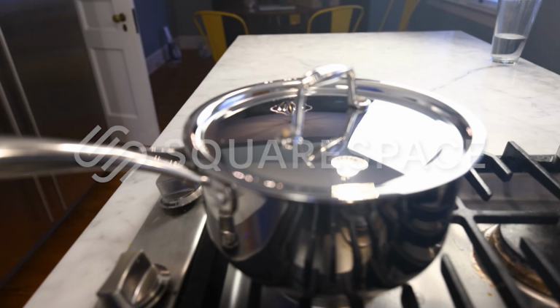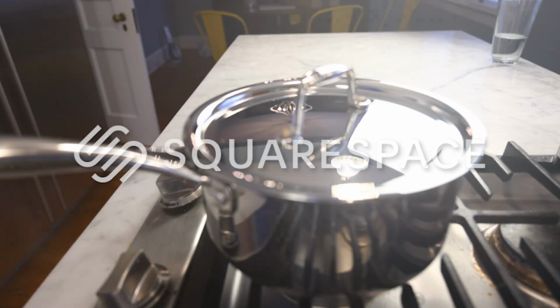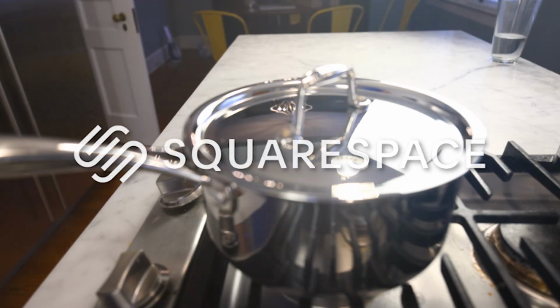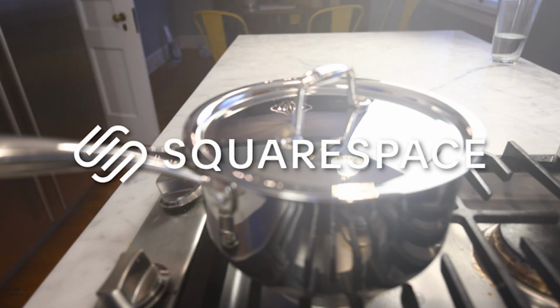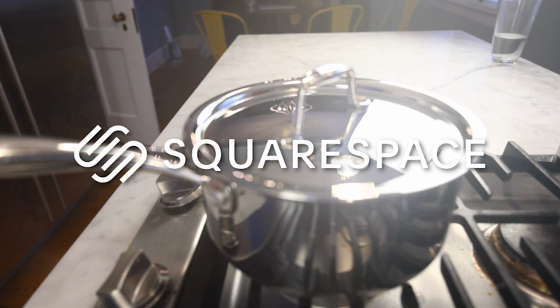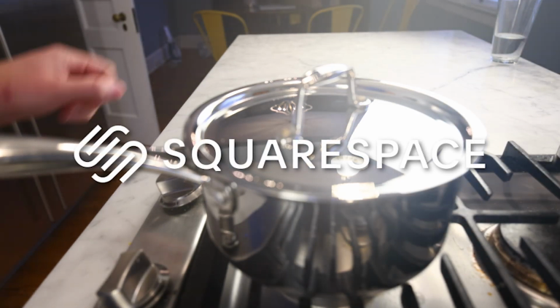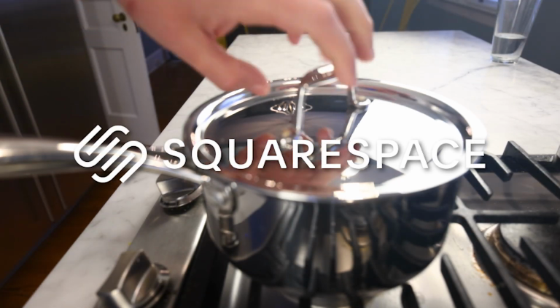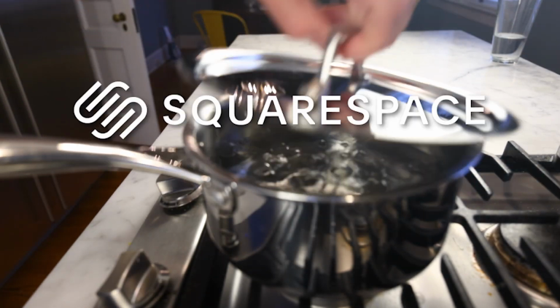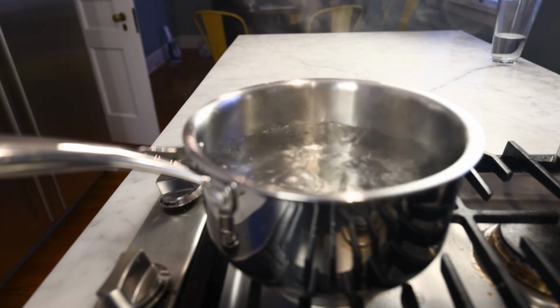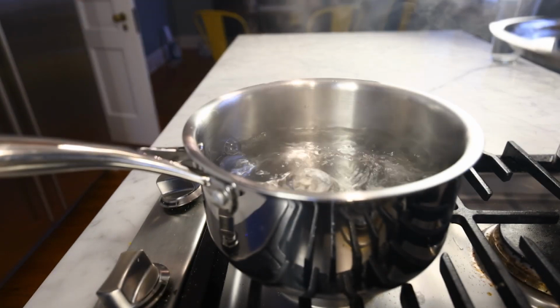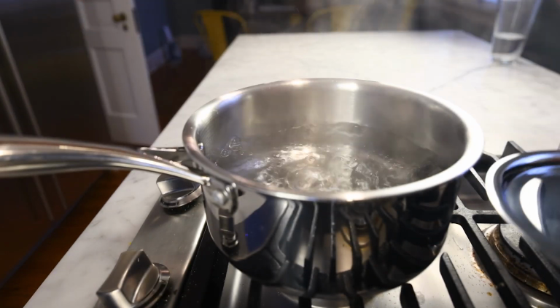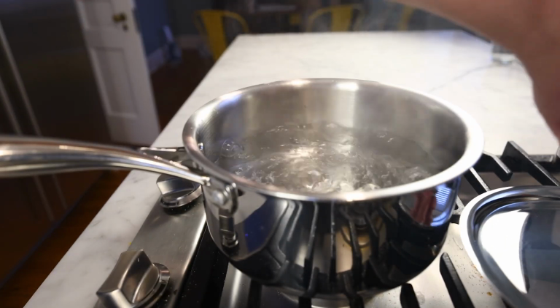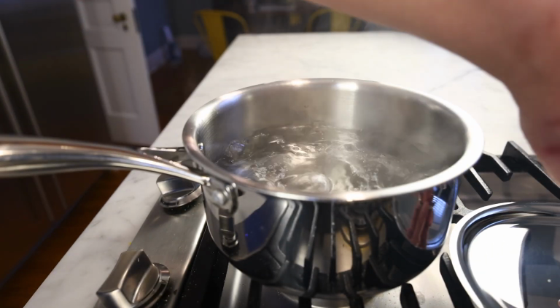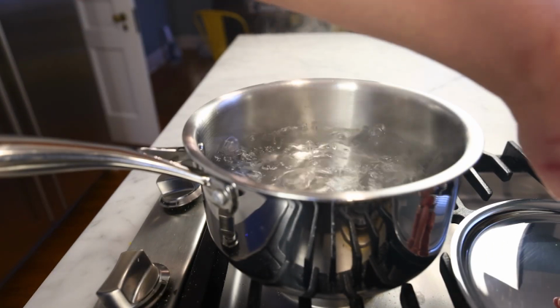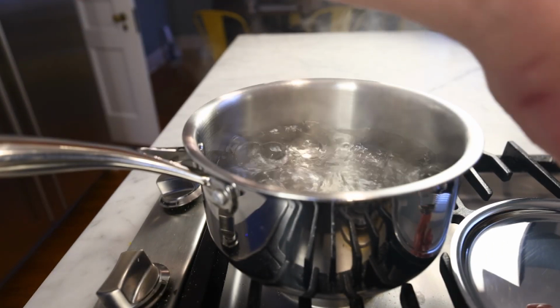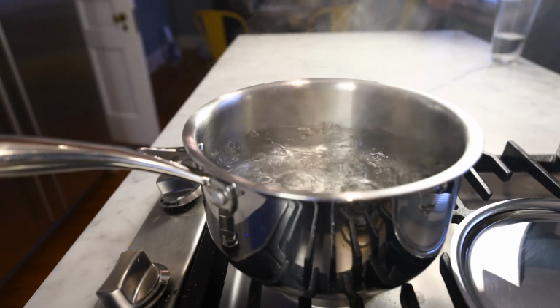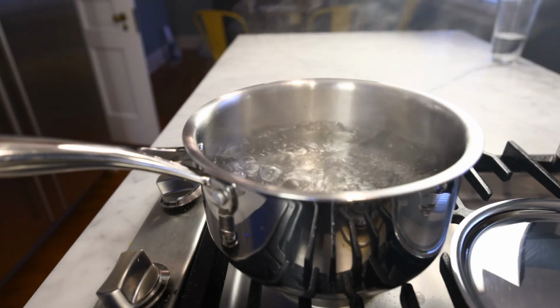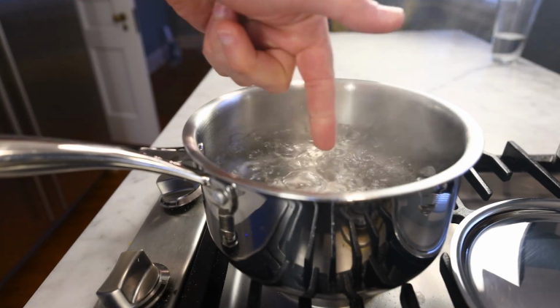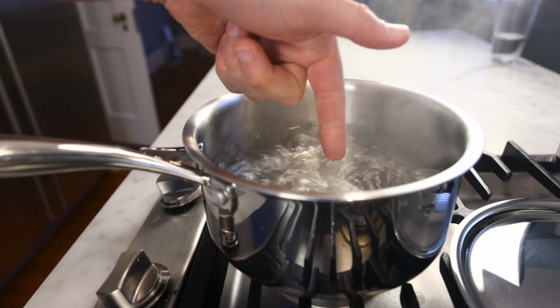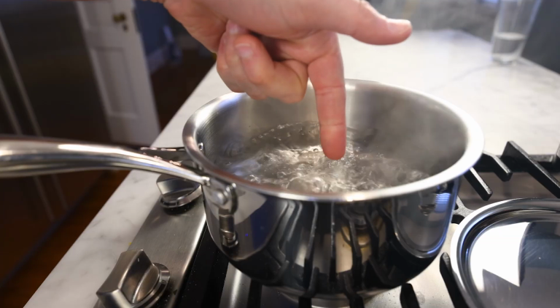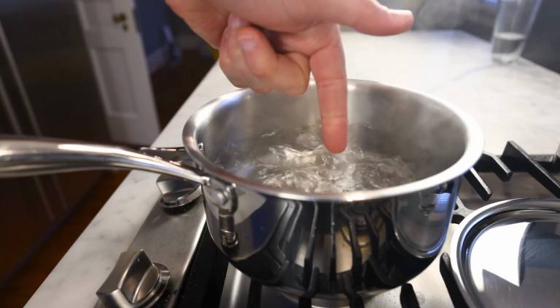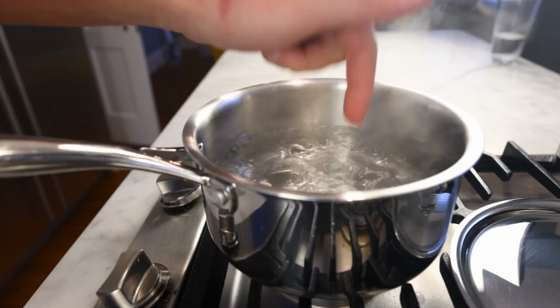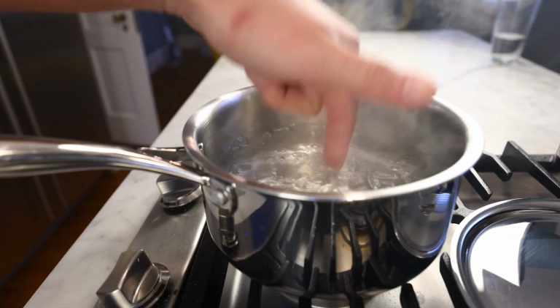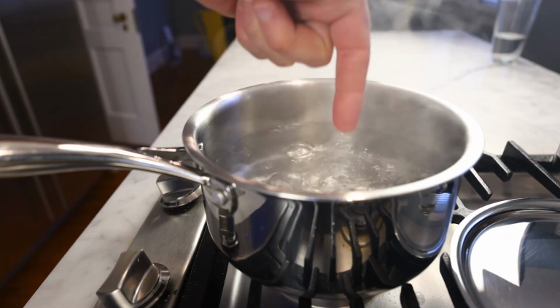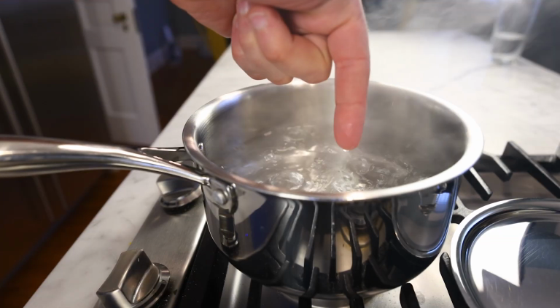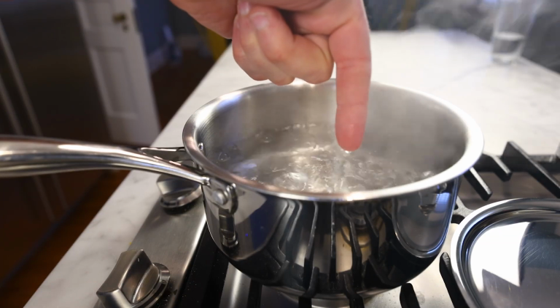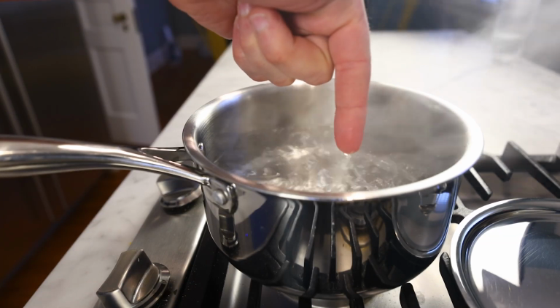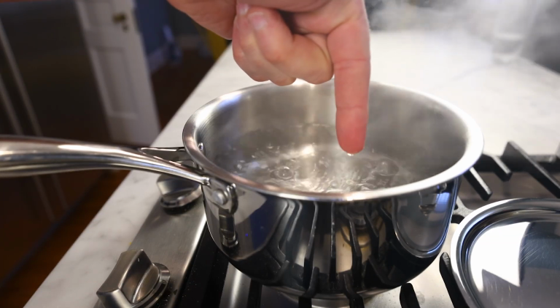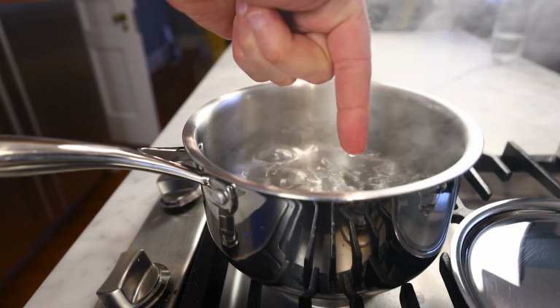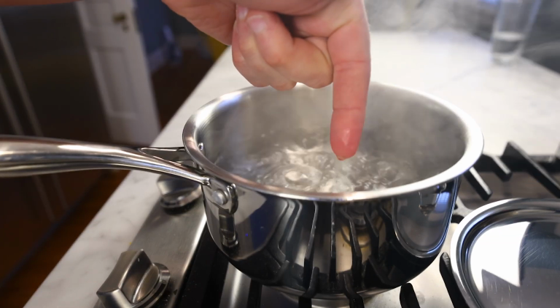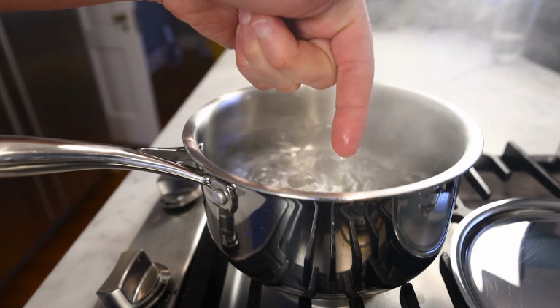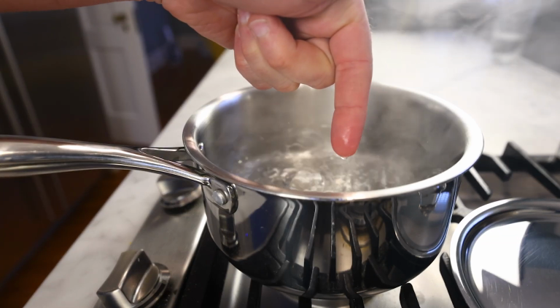This video is sponsored by Squarespace. This is a pot of boiling water, and I'm going to stick my finger in it. Did that hurt? Not really.